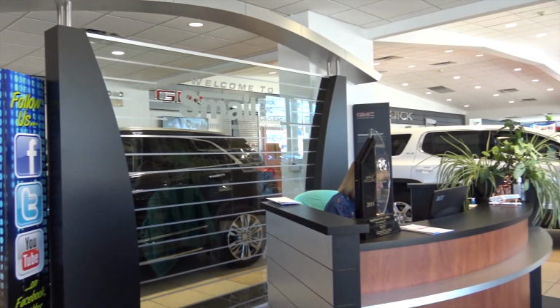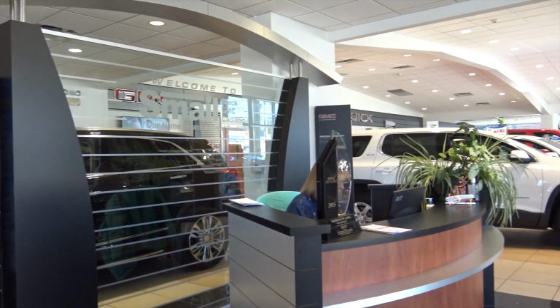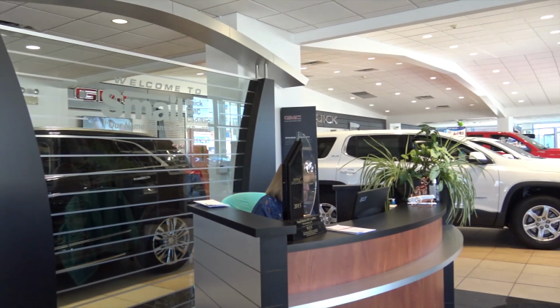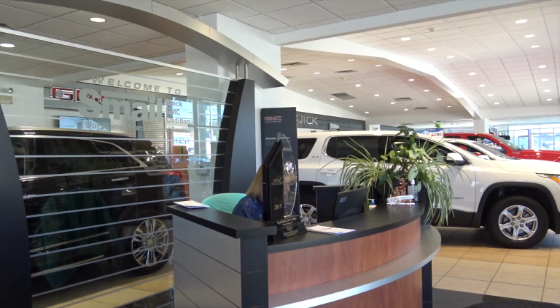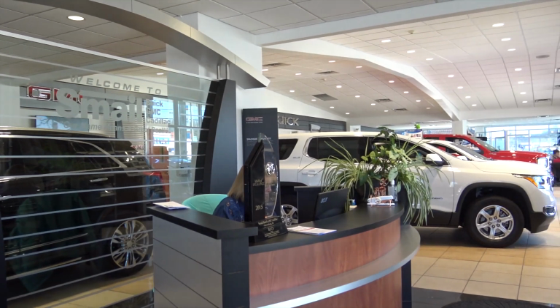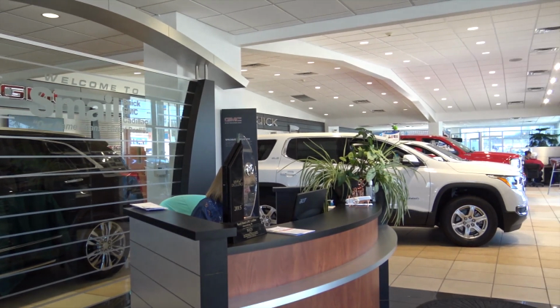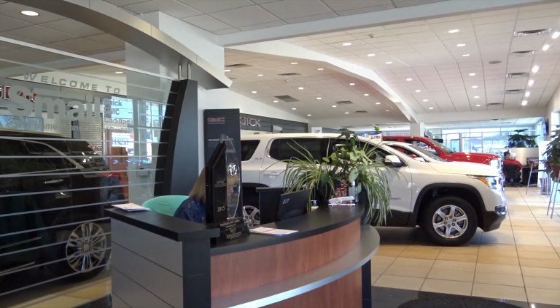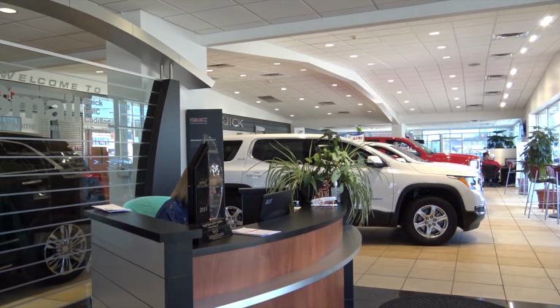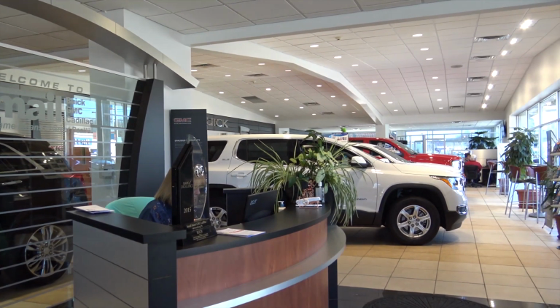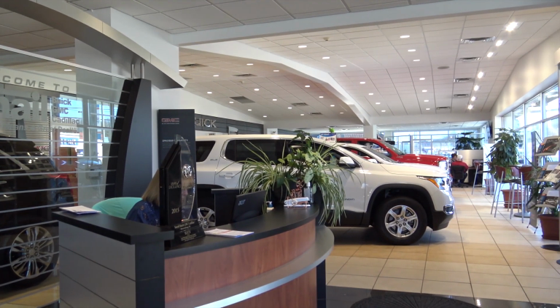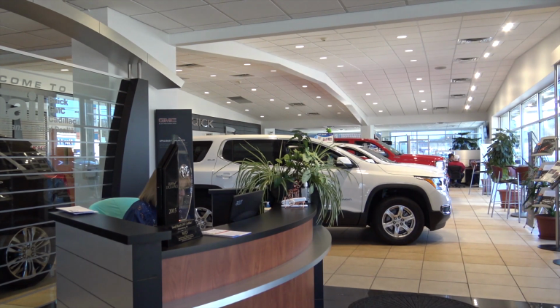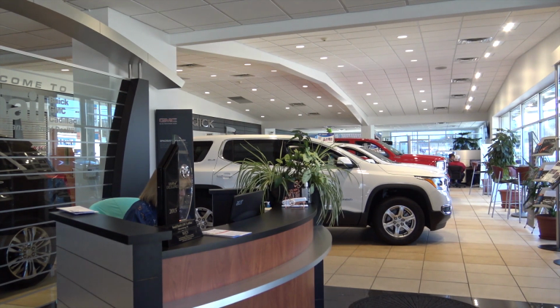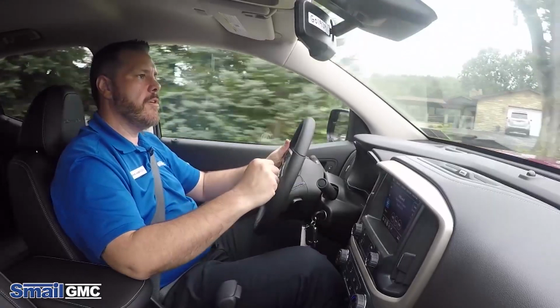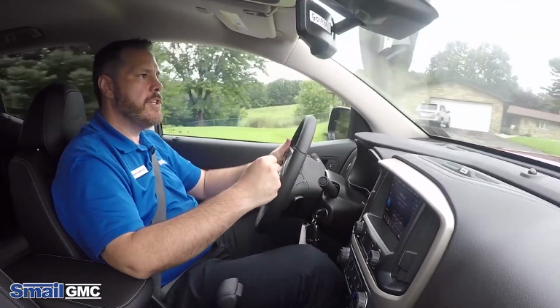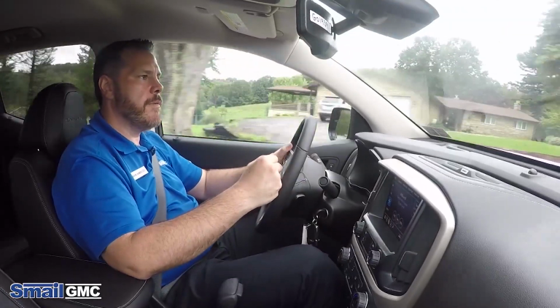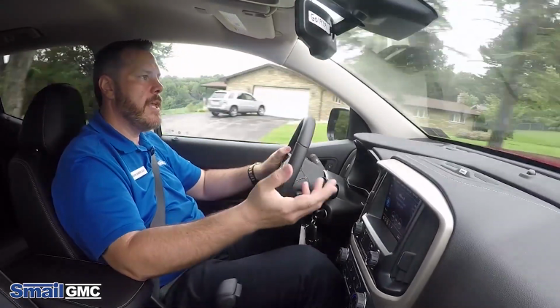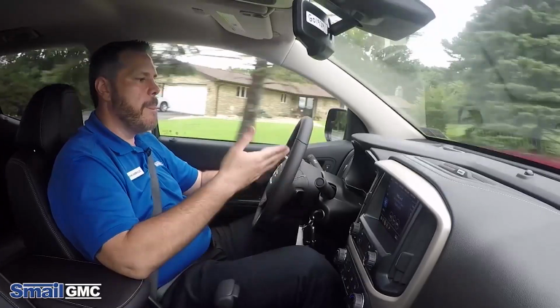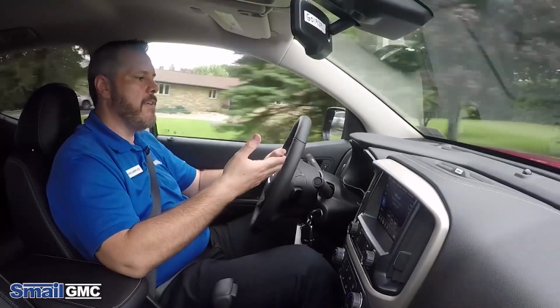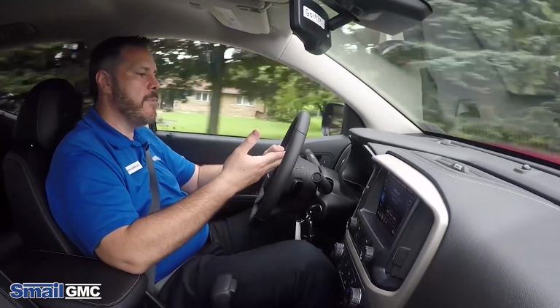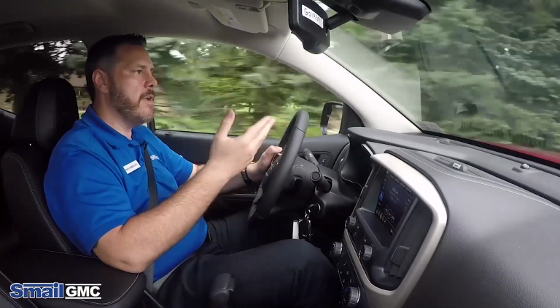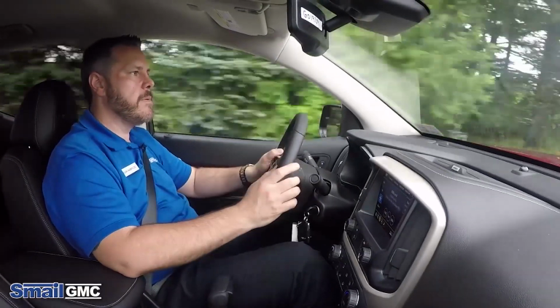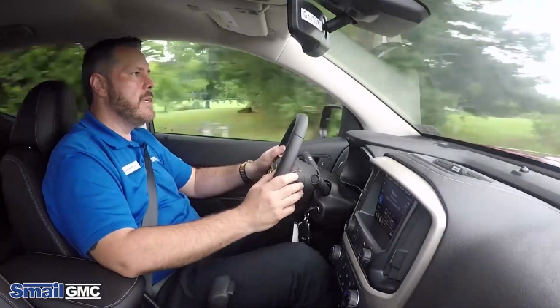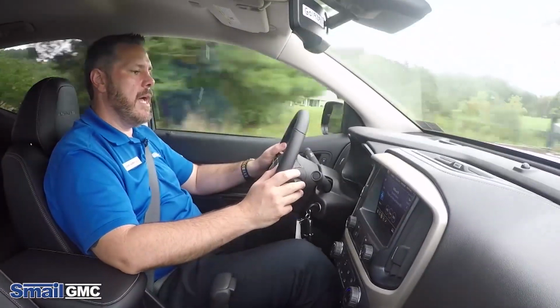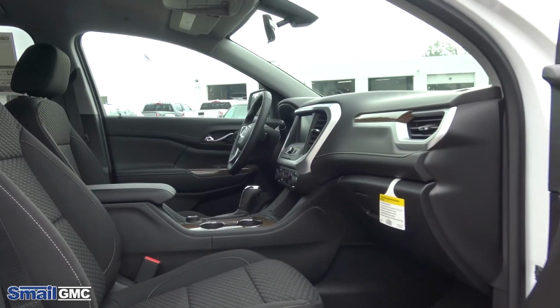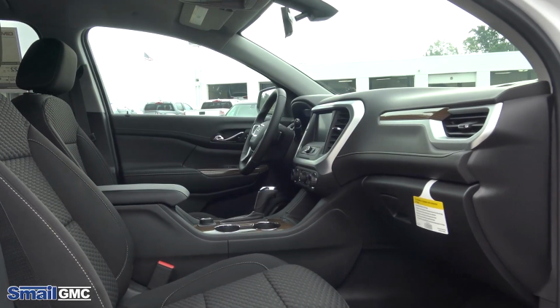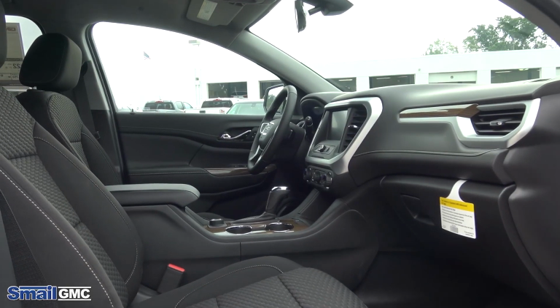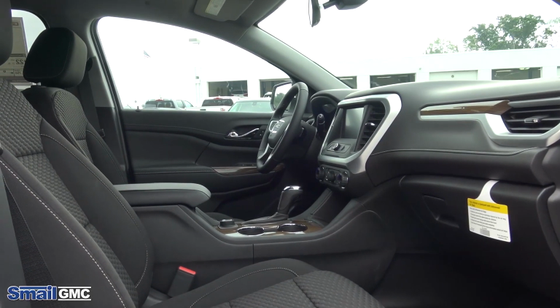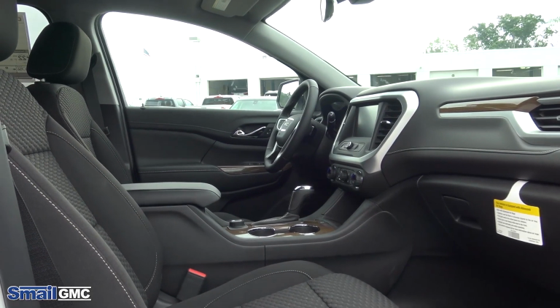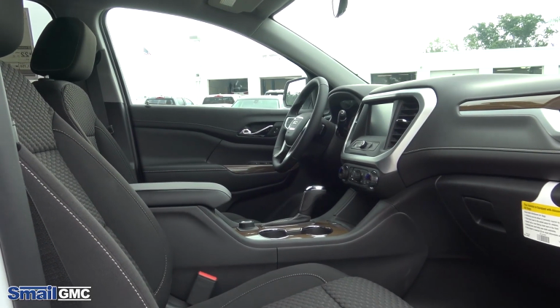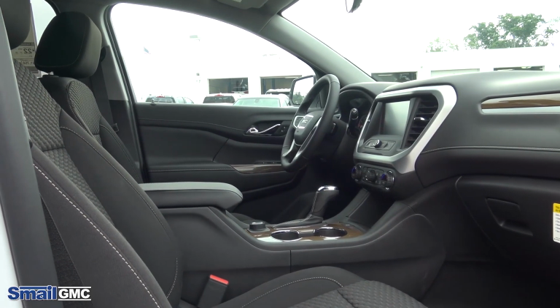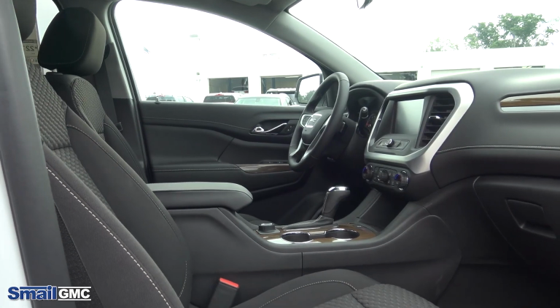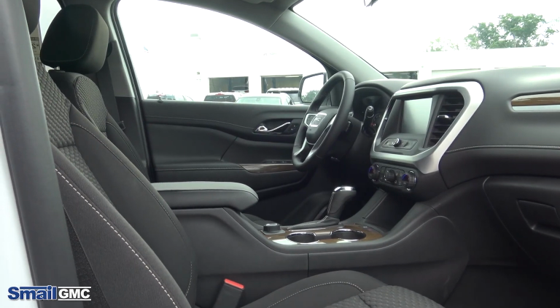If you buy a vehicle from us, you'll get lifetime state inspections. Even after the purchase of the vehicle, we just want to make sure that you're informed about the vehicle and make sure you know everything front to back.